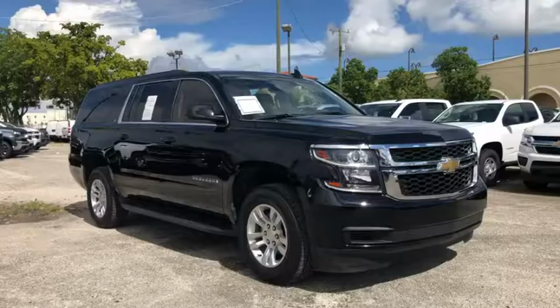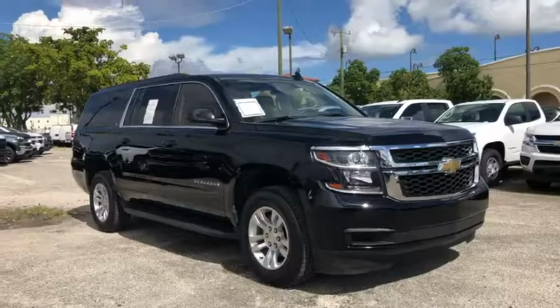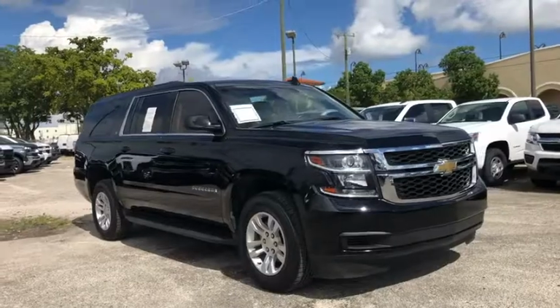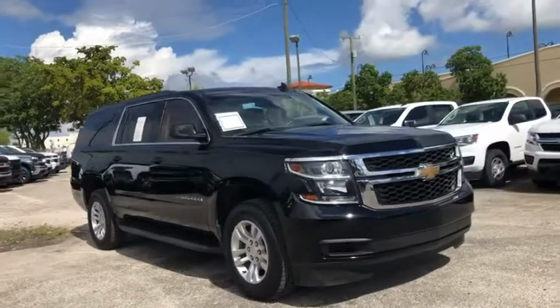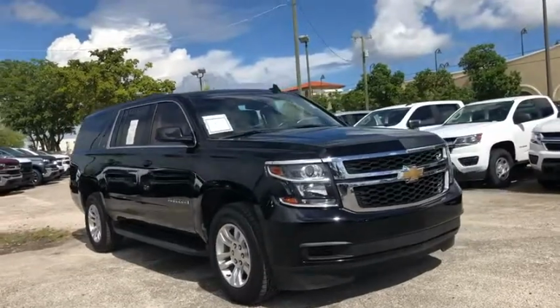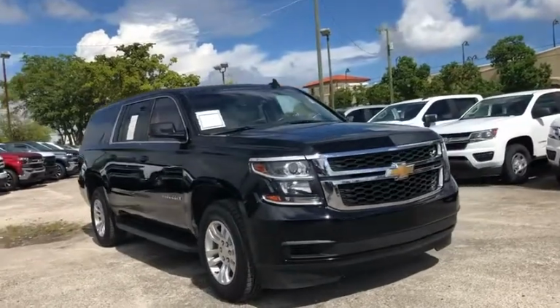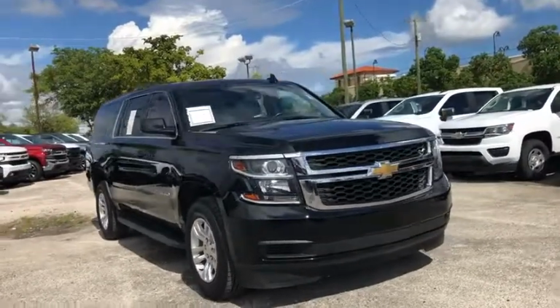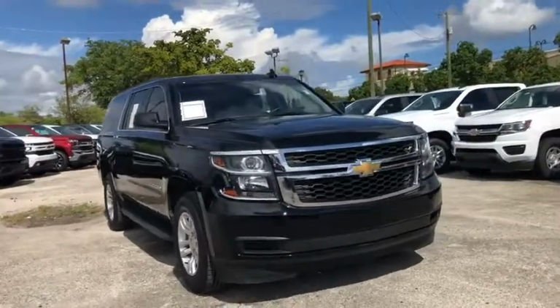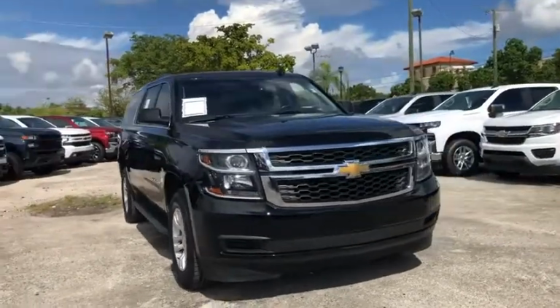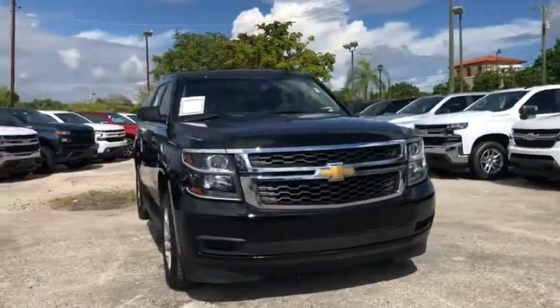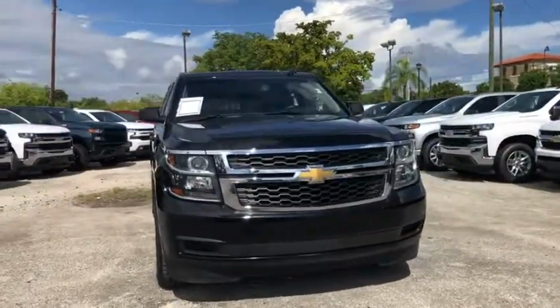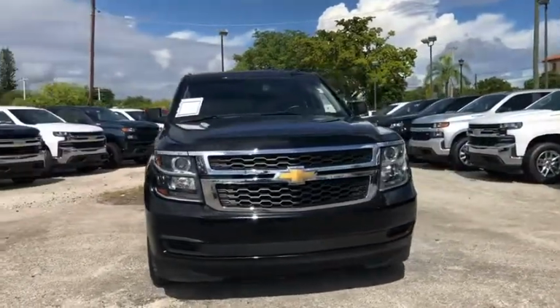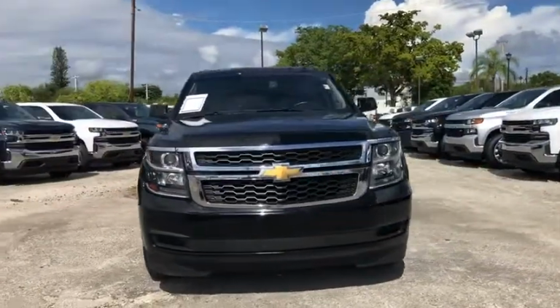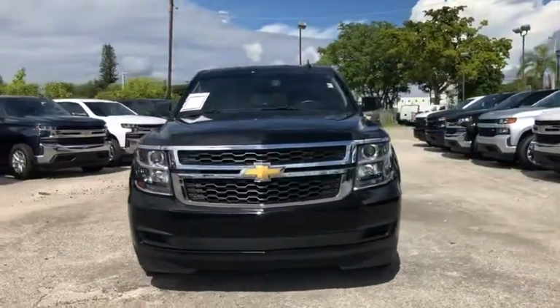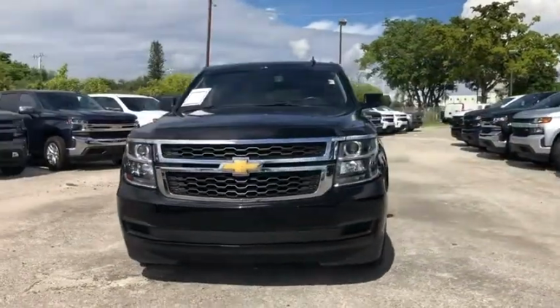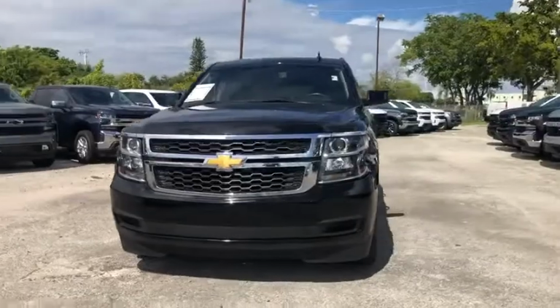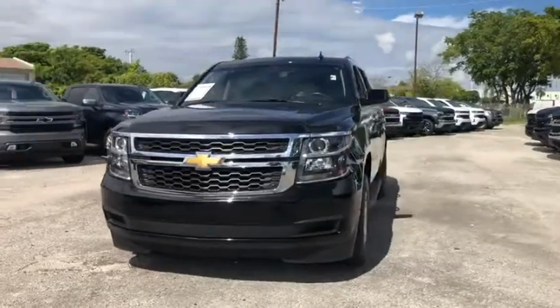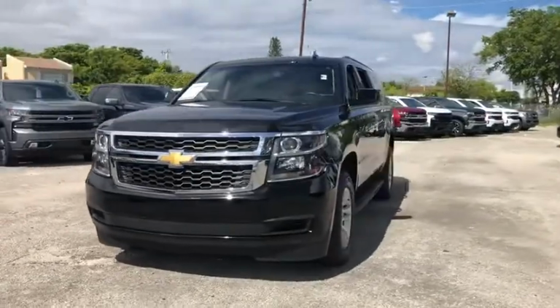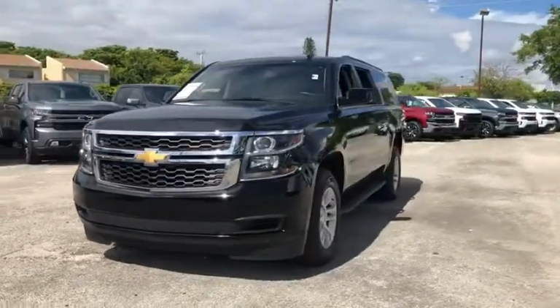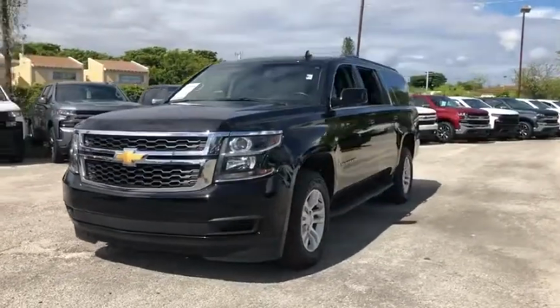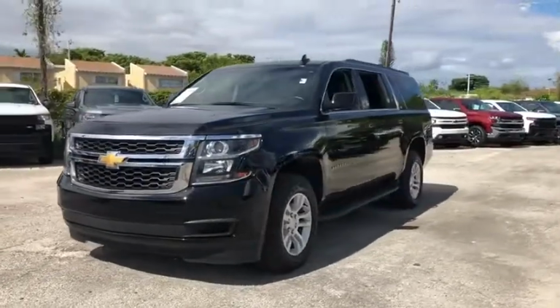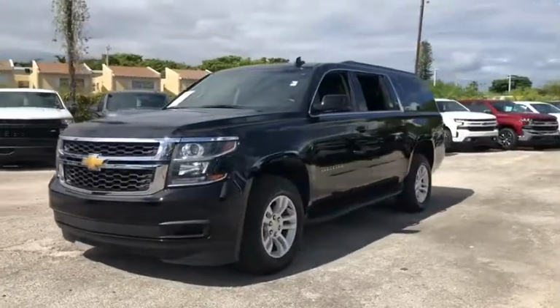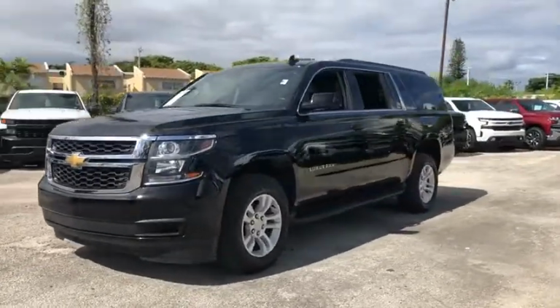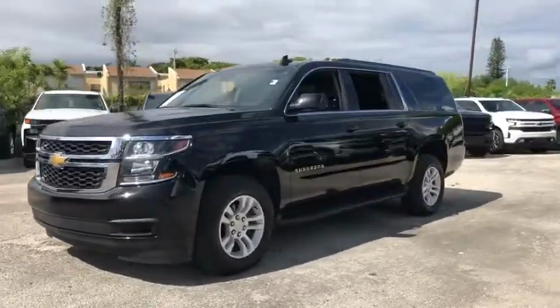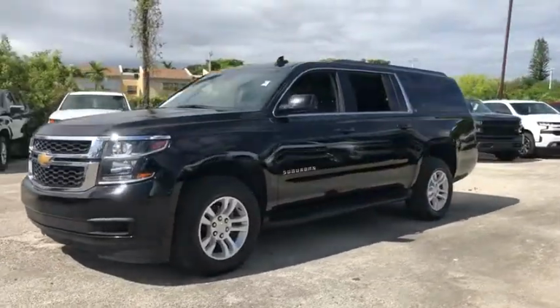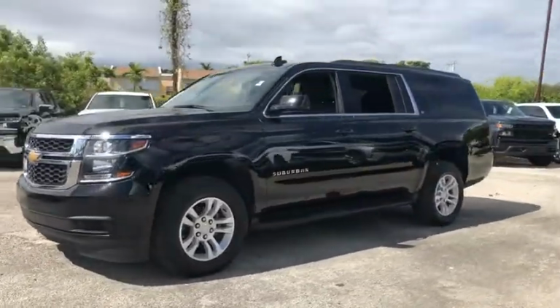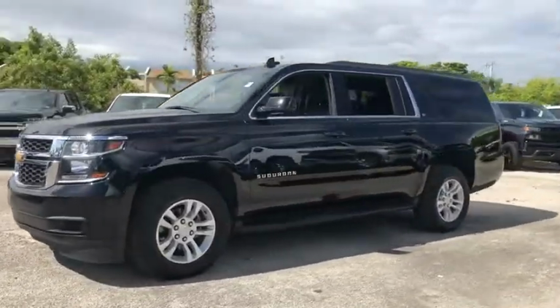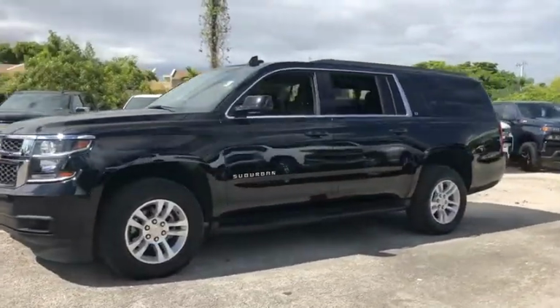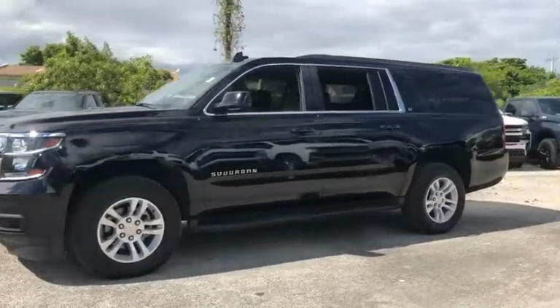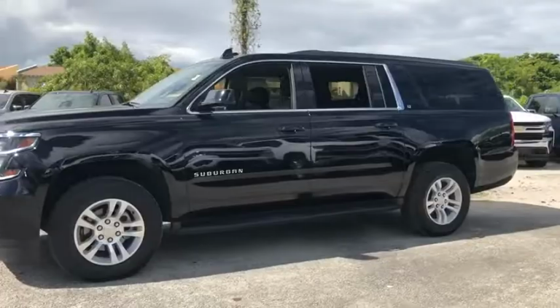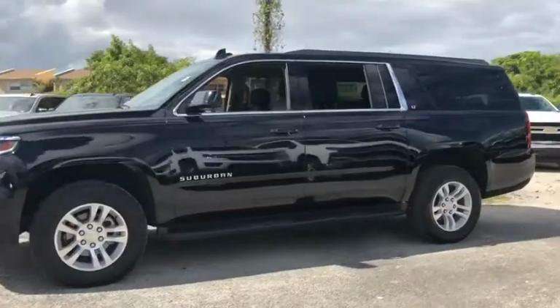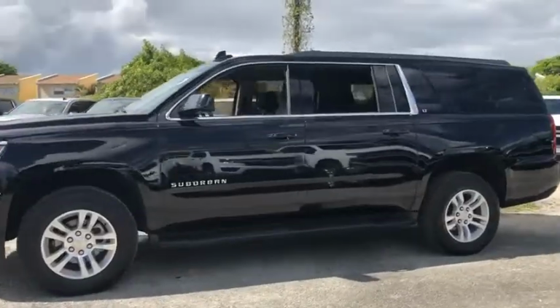Stop by and take a look at the 2019 Chevrolet Suburban. Suburban excels at towing heavy trailers, hauling loads of people and gear, and enduring hard use and rugged terrain.